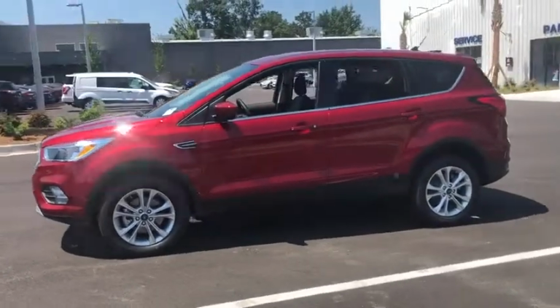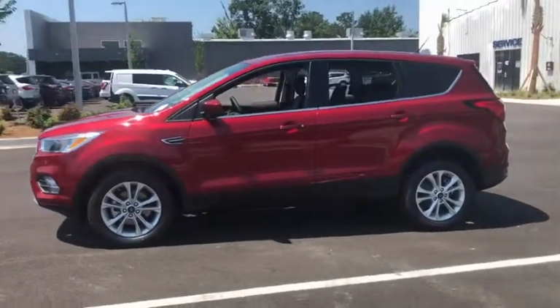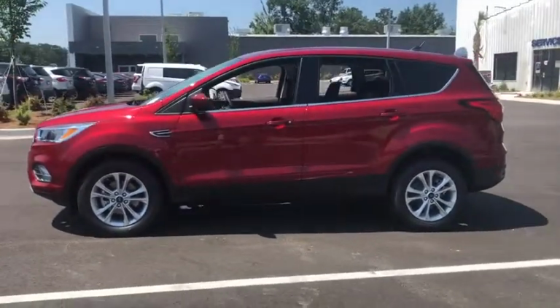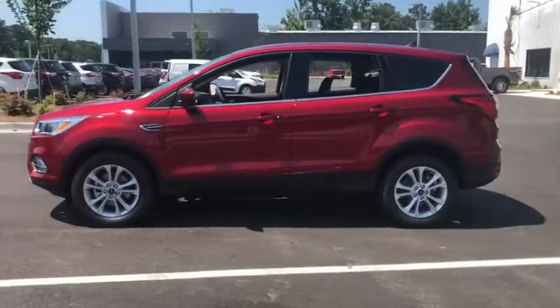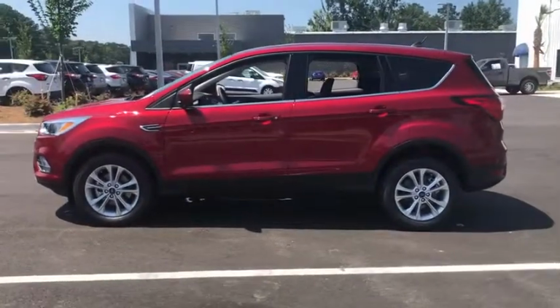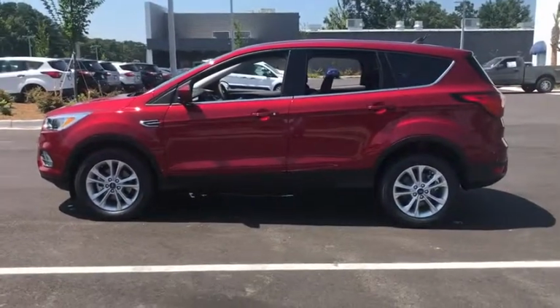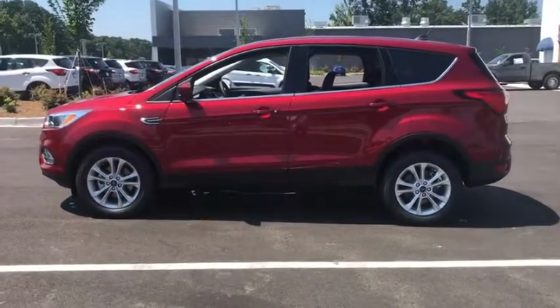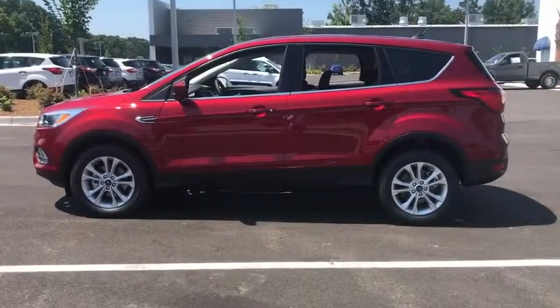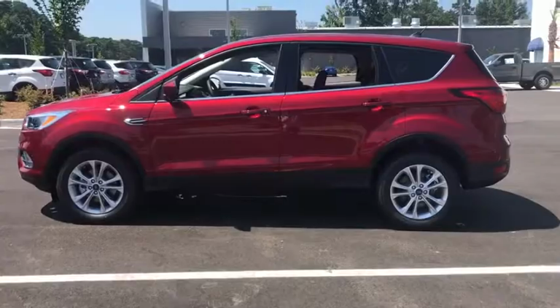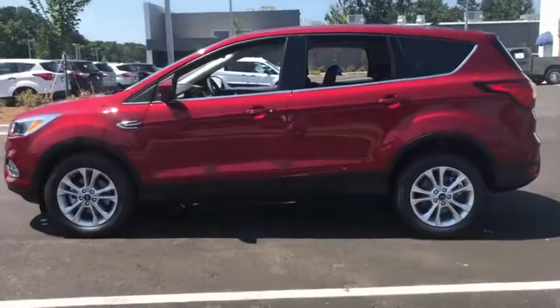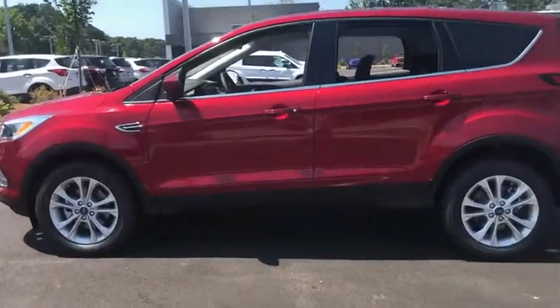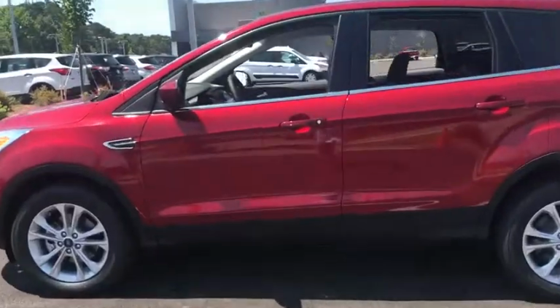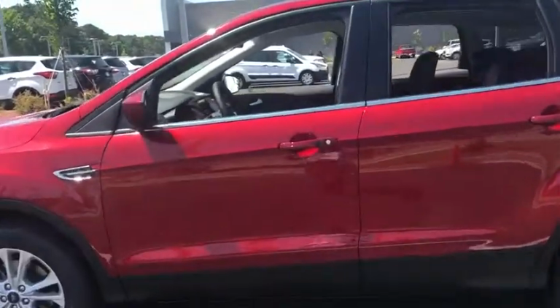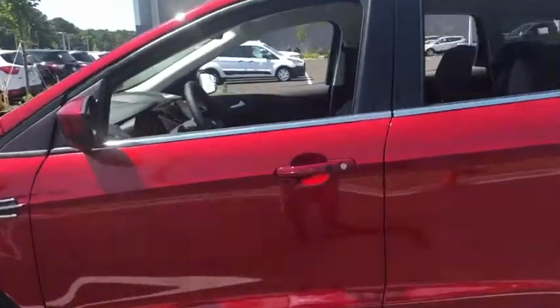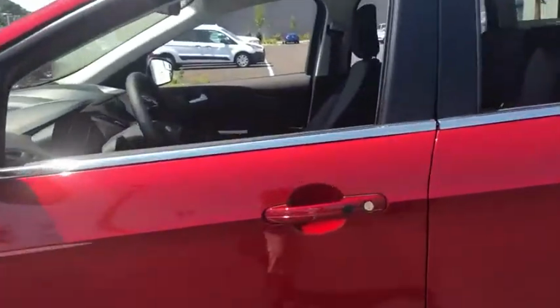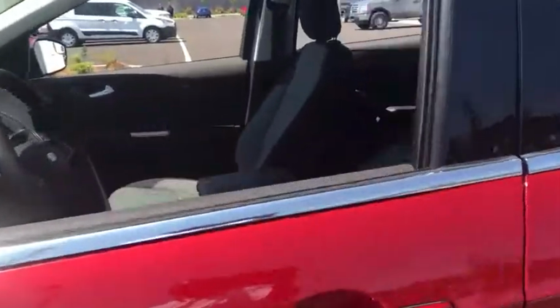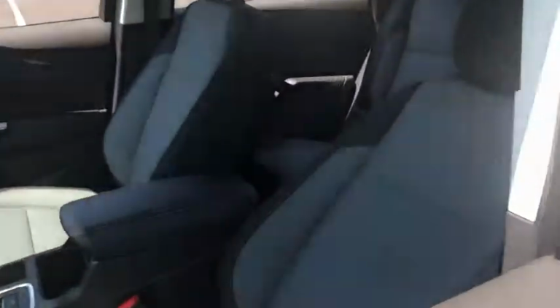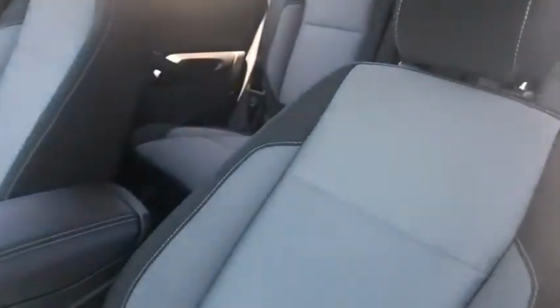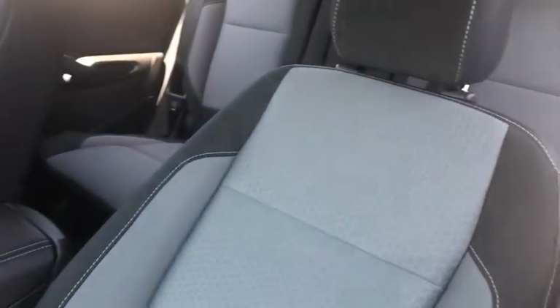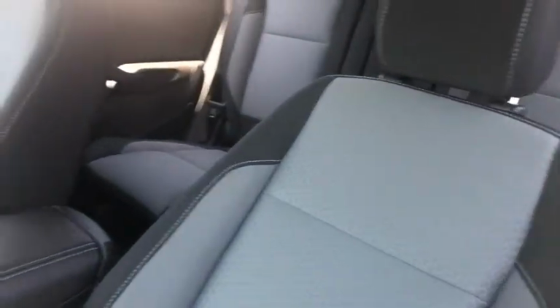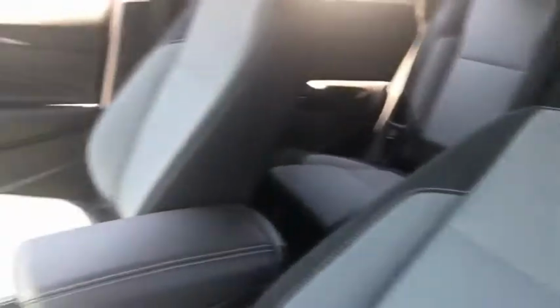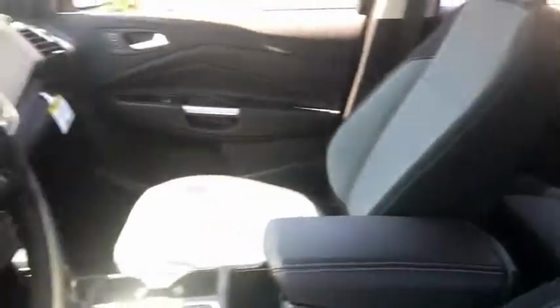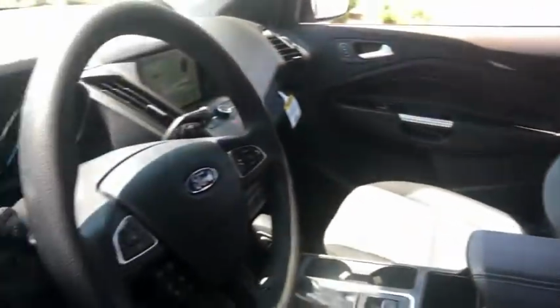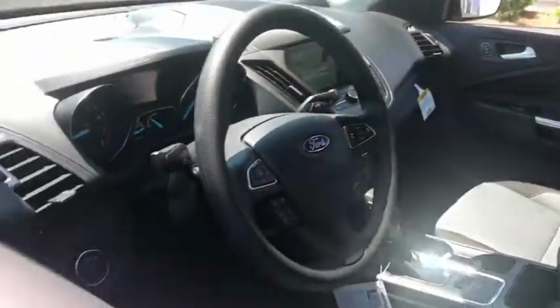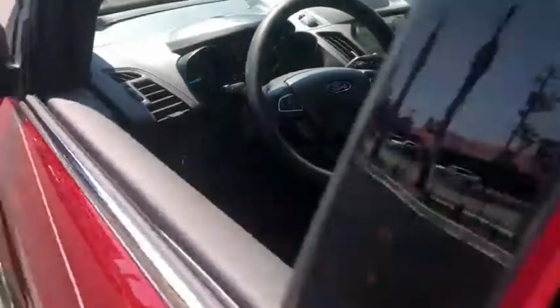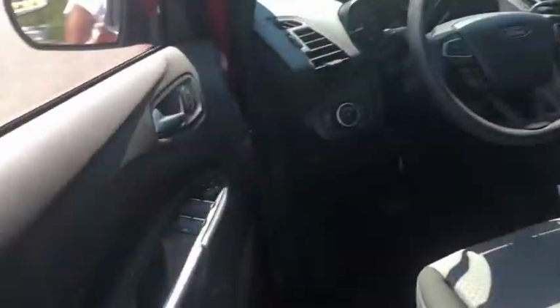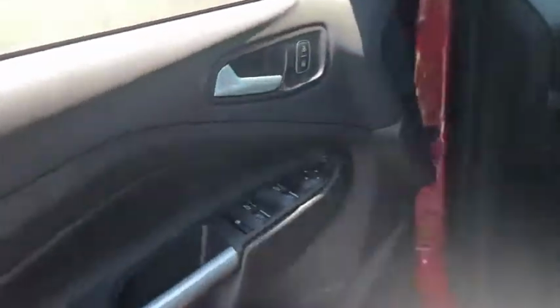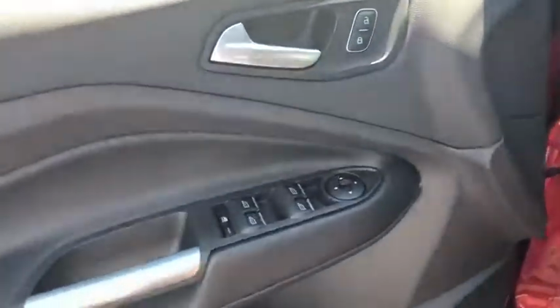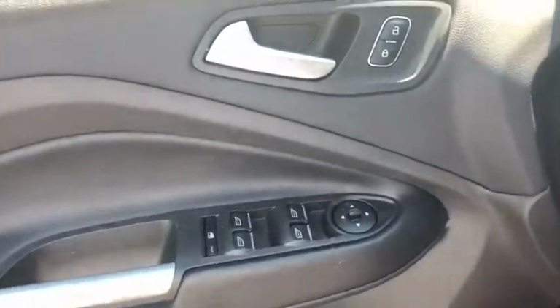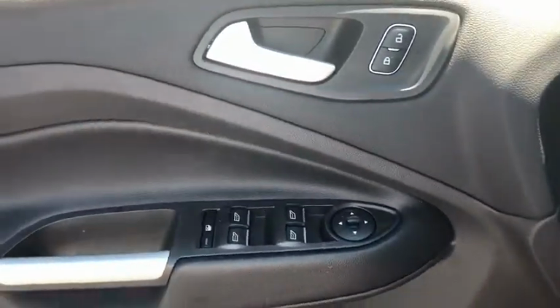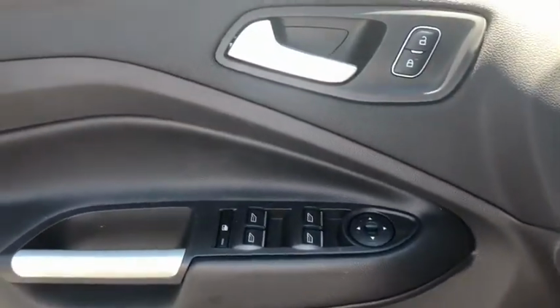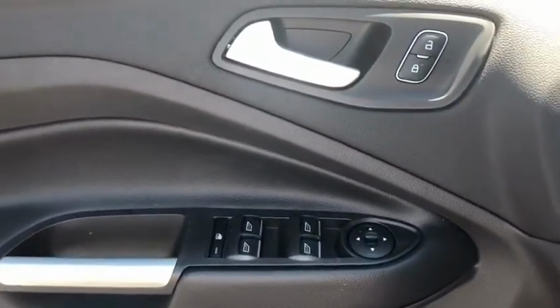Traction control, dual airbags, power steering, four-wheel disc brakes, compass, trip computer, security system, fog lights, heated front seat, rear window defroster, power windows, electronic stability control.